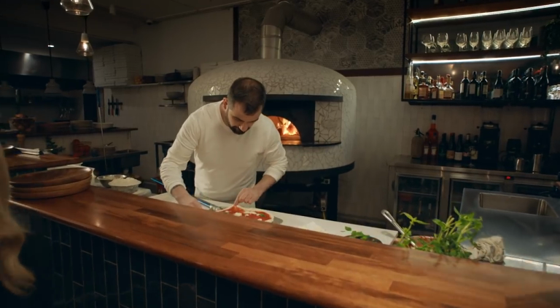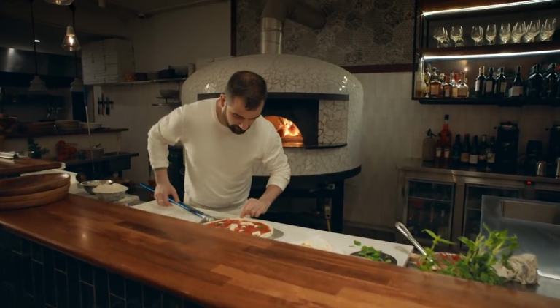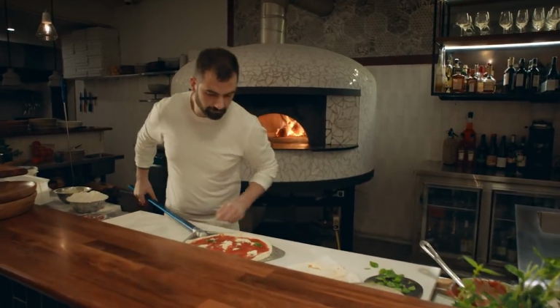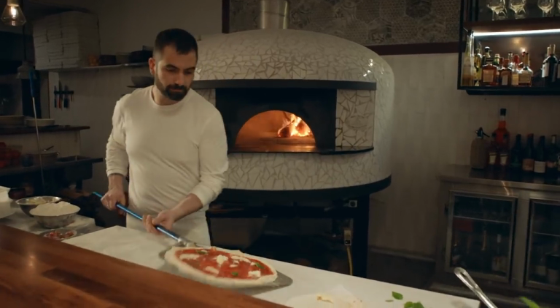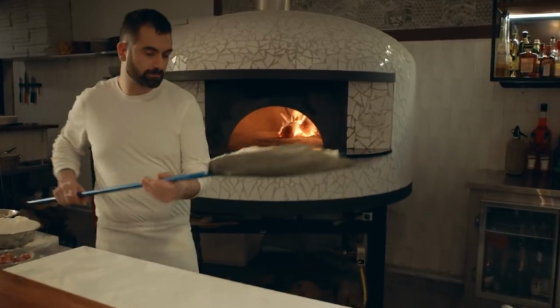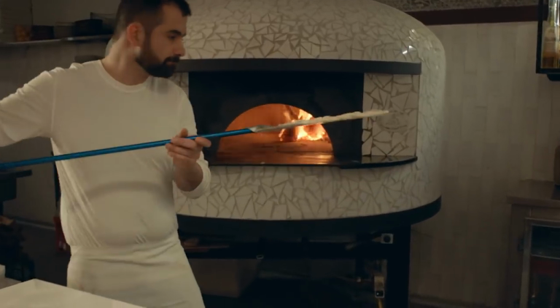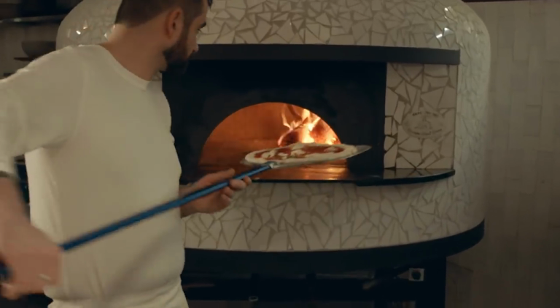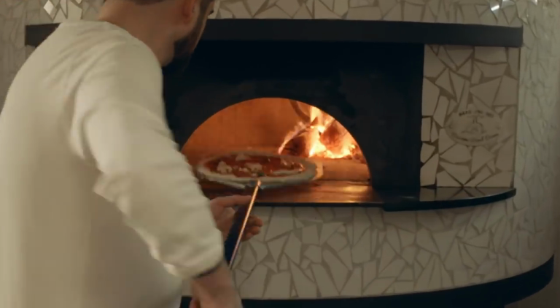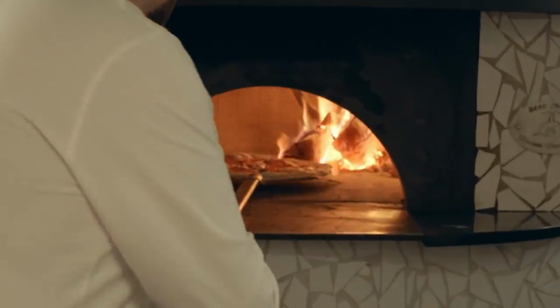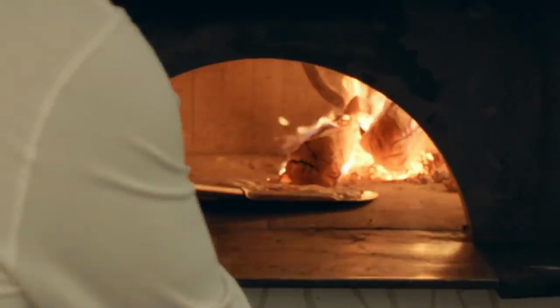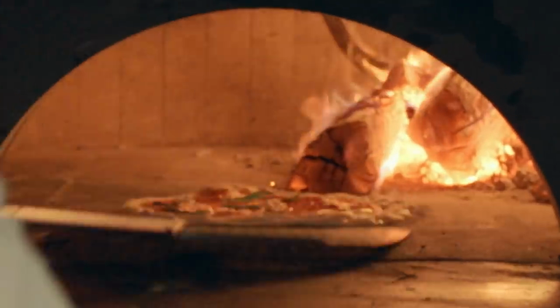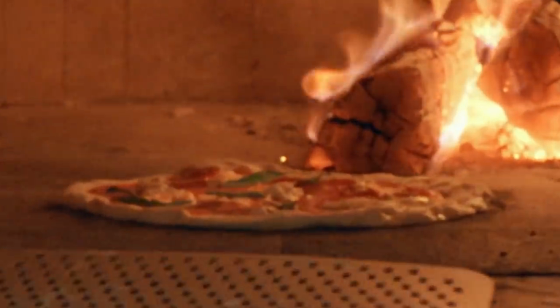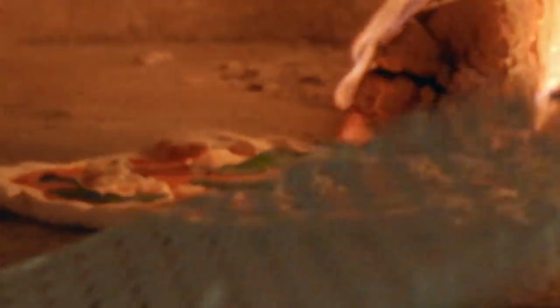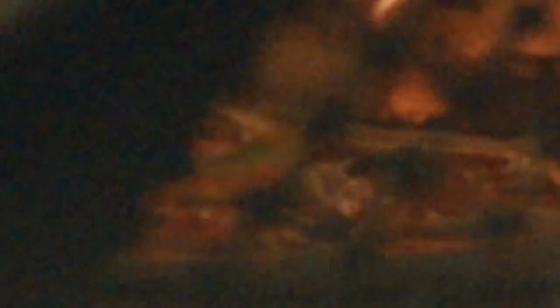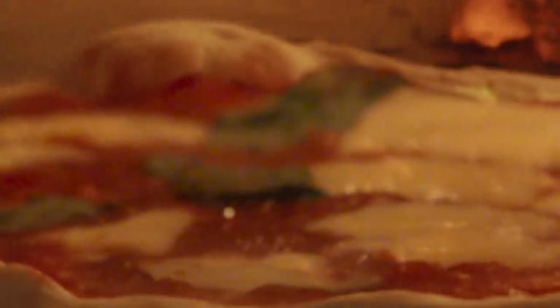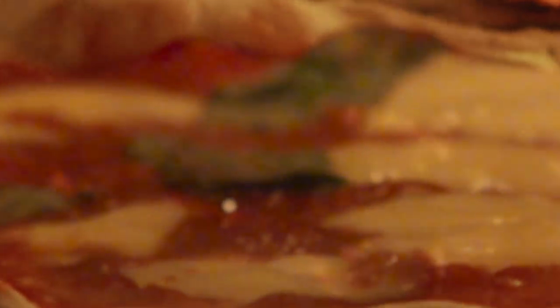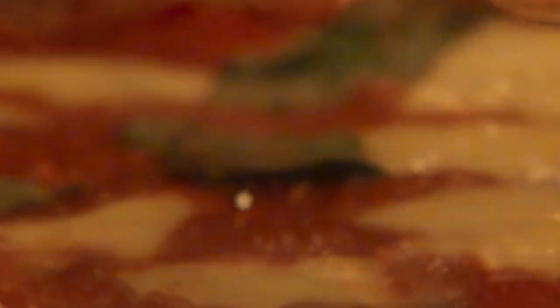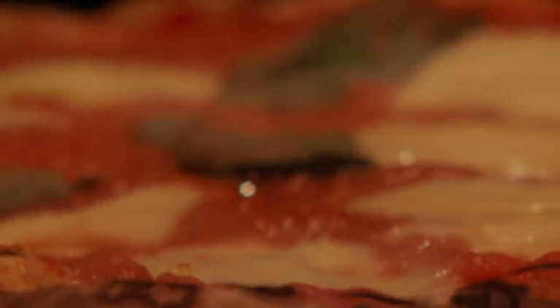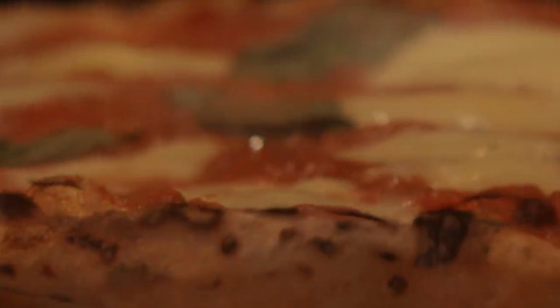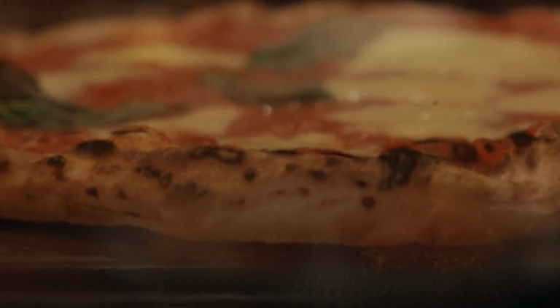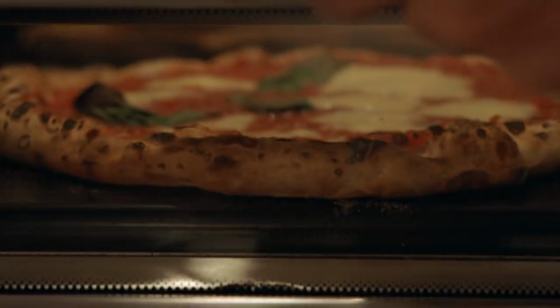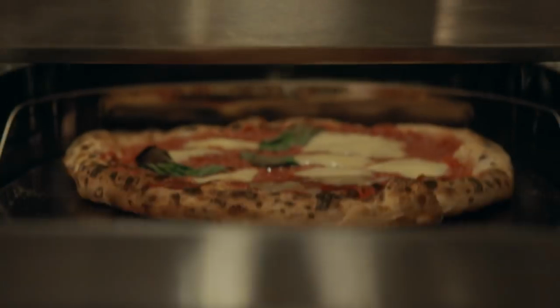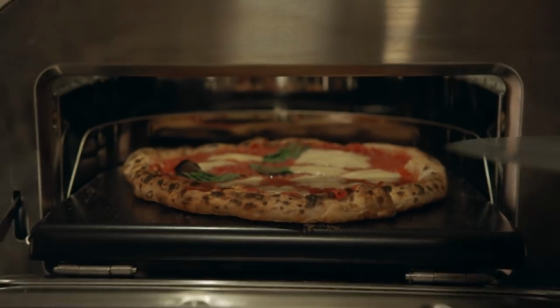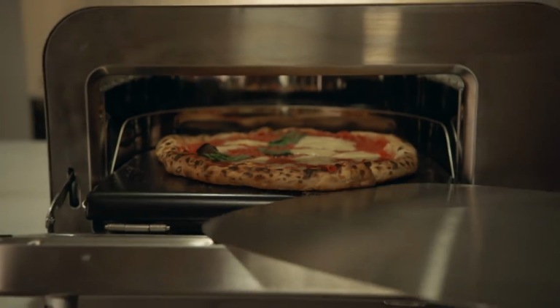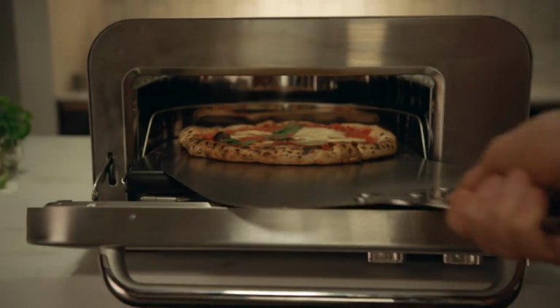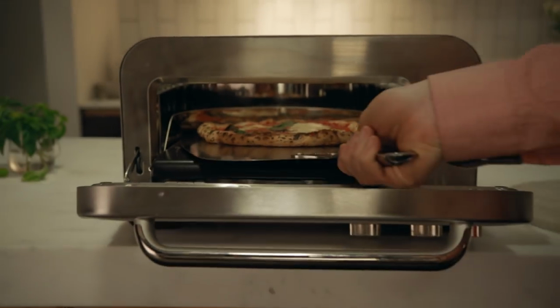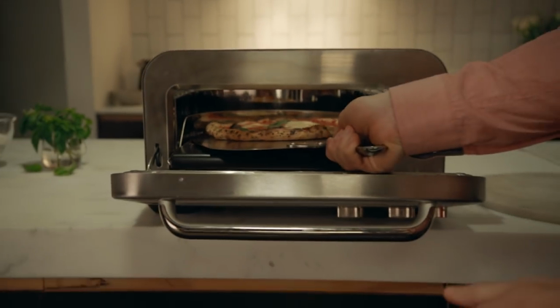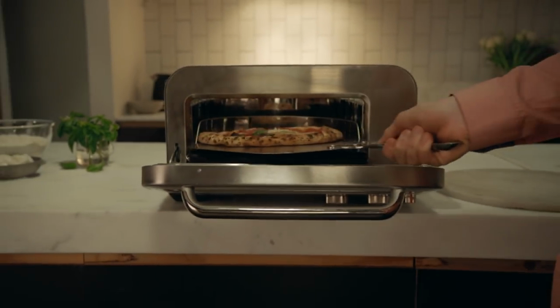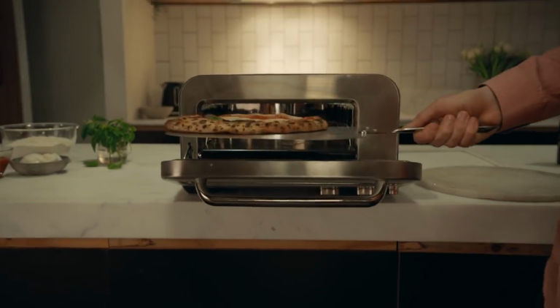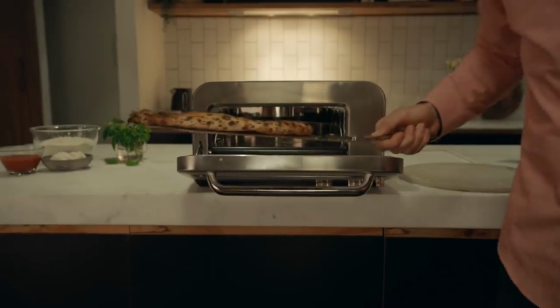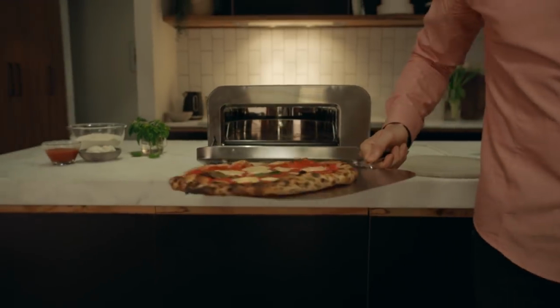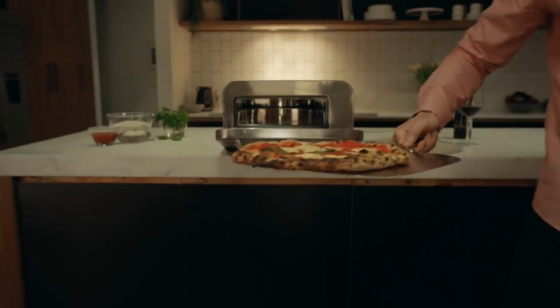For the first time, a domestic countertop oven that hits 750 degrees allows you to make authentic wood-fired pizza in your kitchen in just two minutes. Meet the Smart Oven Pizzaiolo.